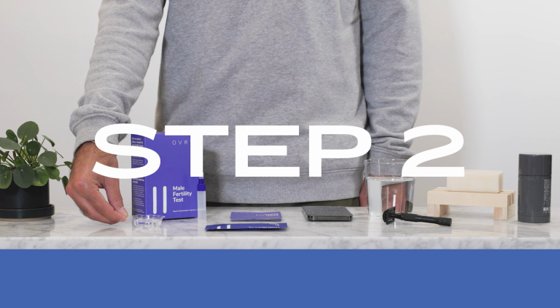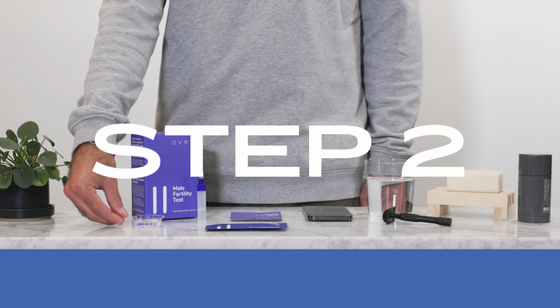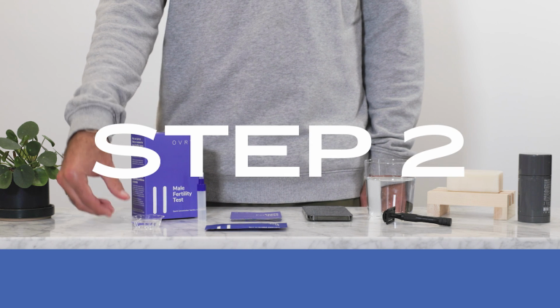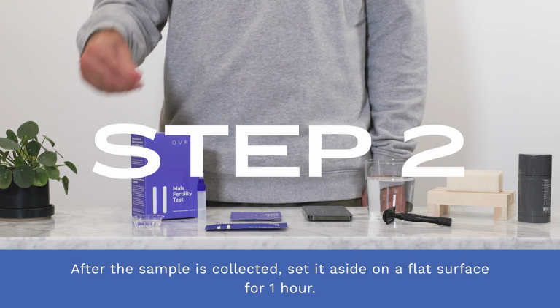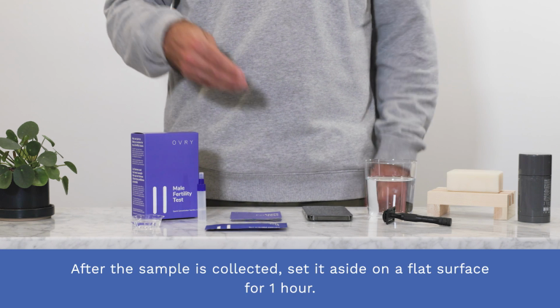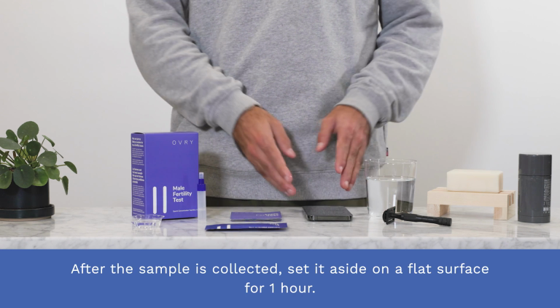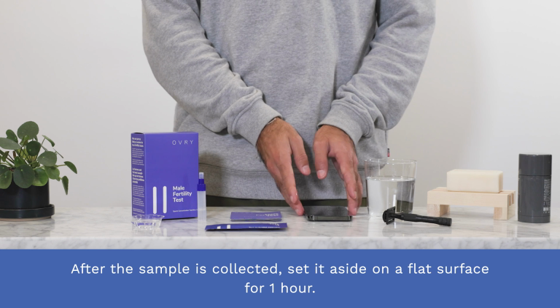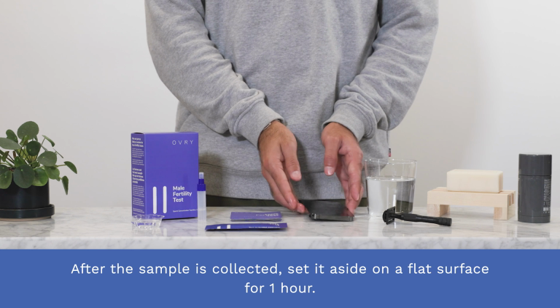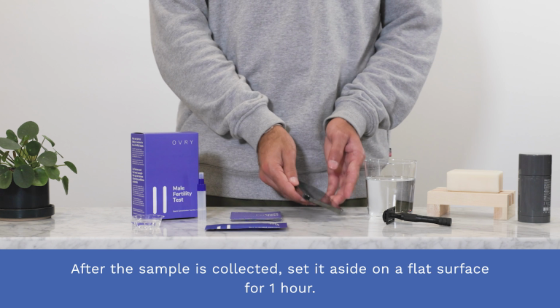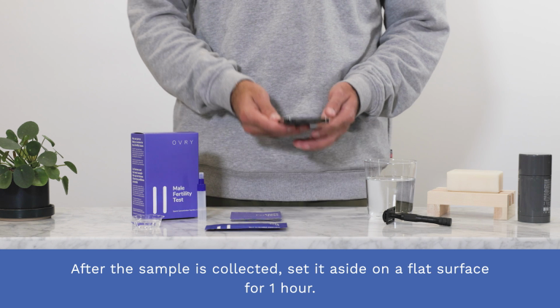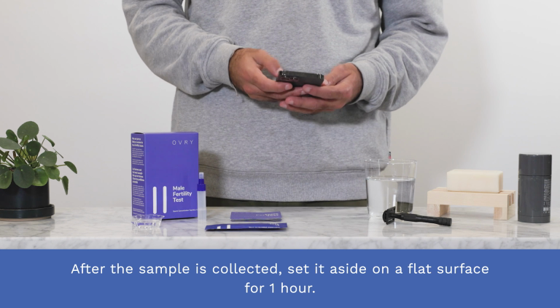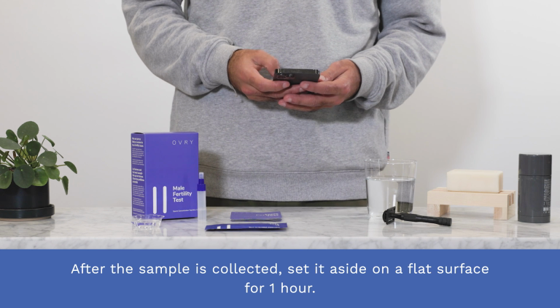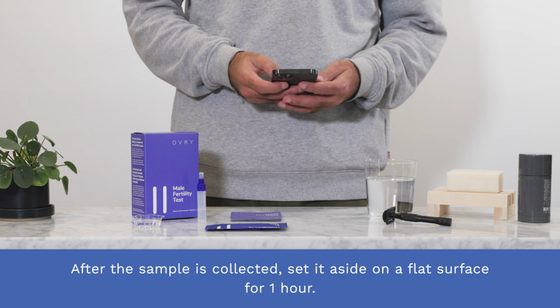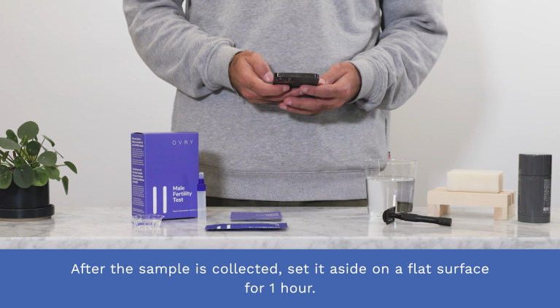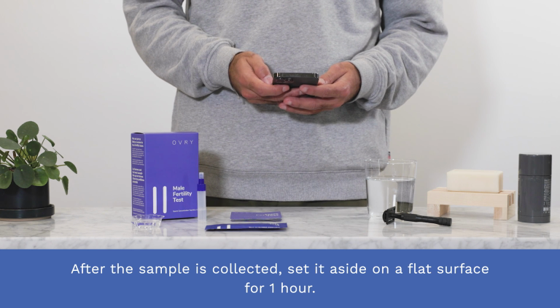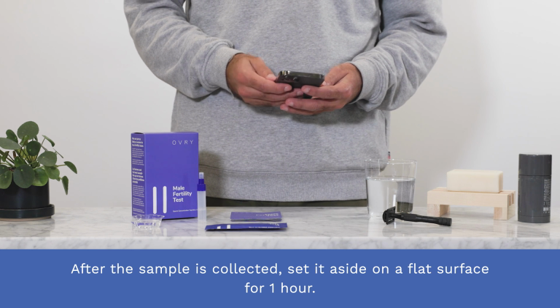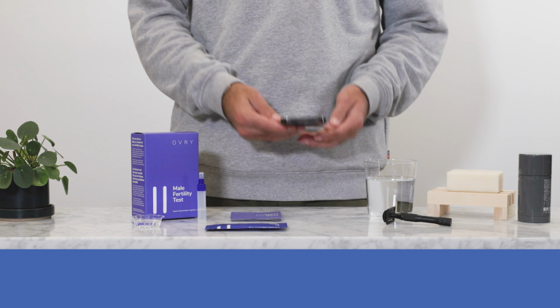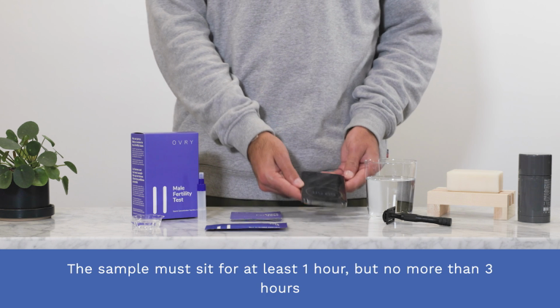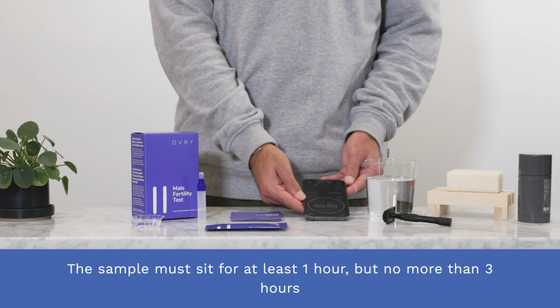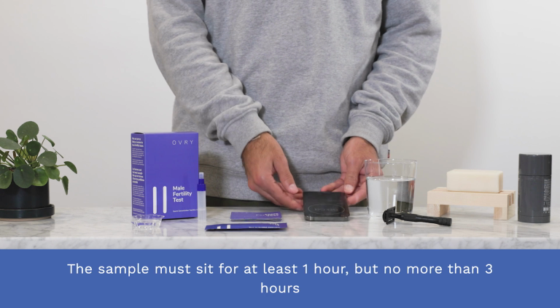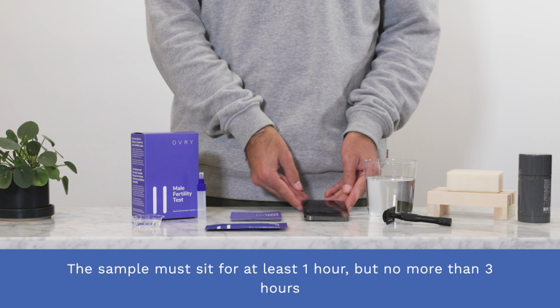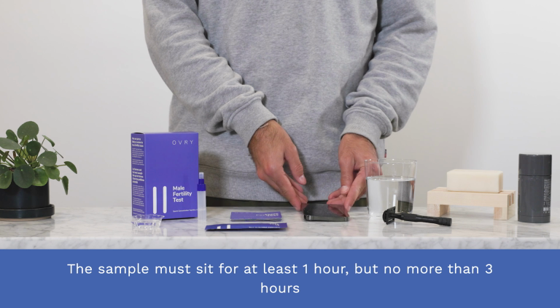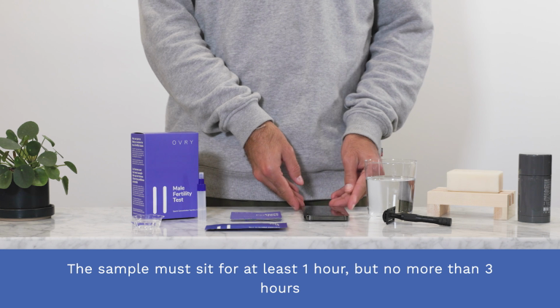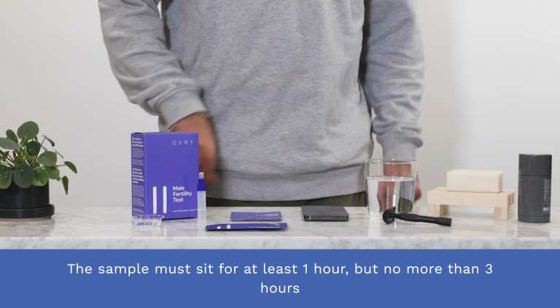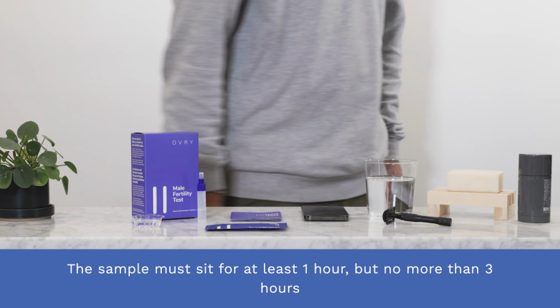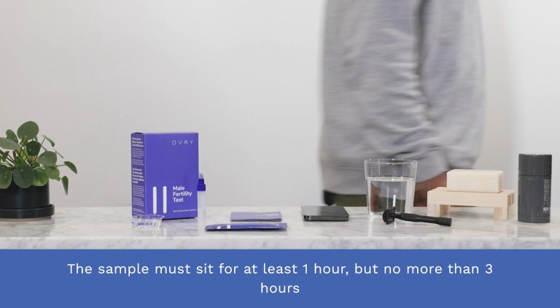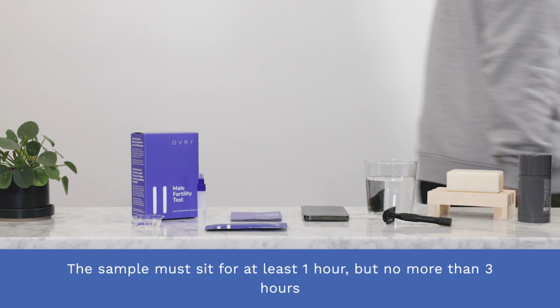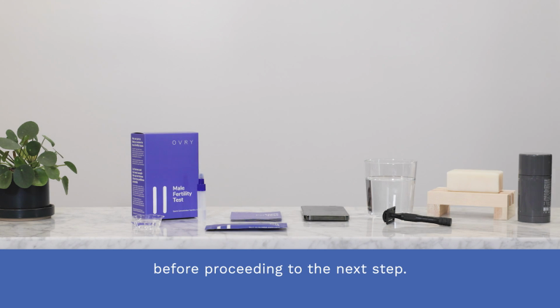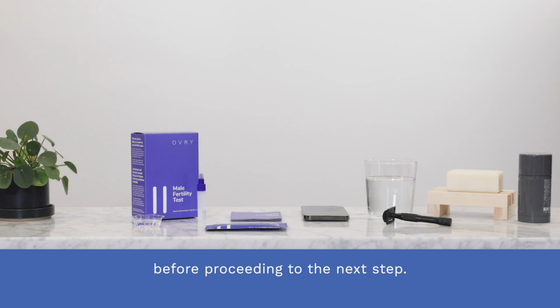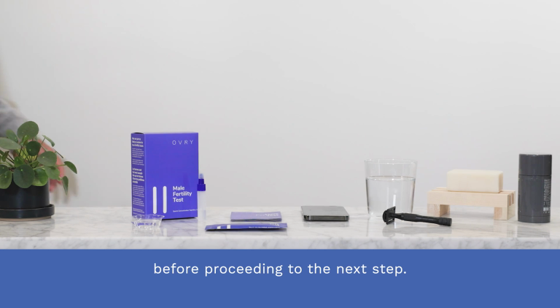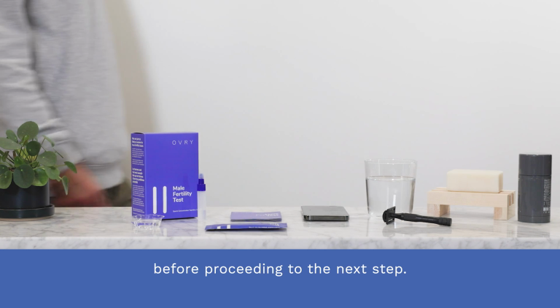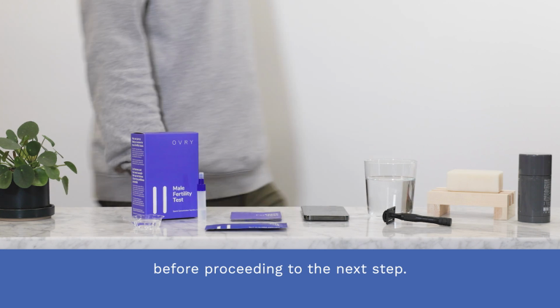Step two. After the sample is collected, set it aside on a flat surface for one hour. The sample must sit for at least one hour, but no more than three hours, before proceeding to the next step.